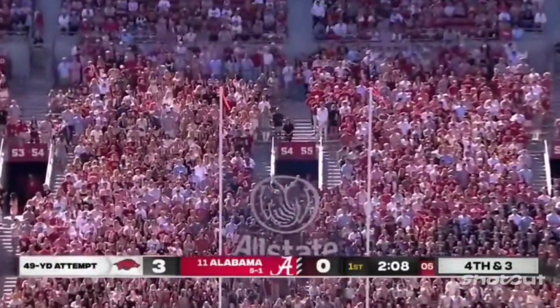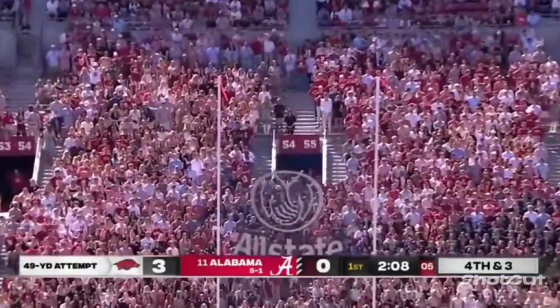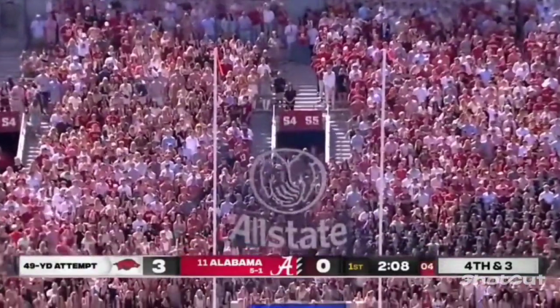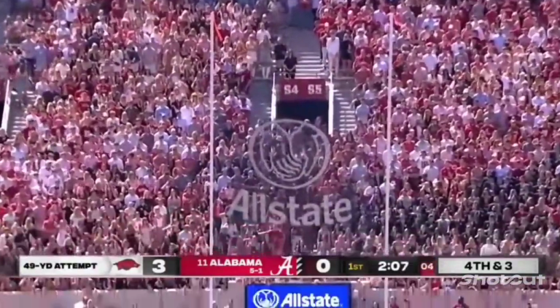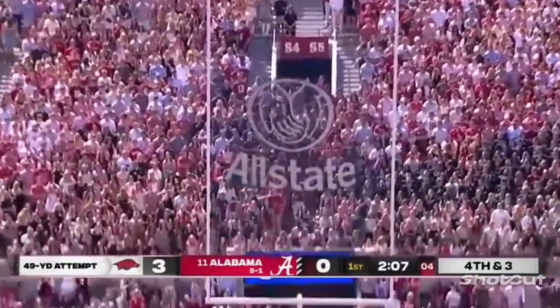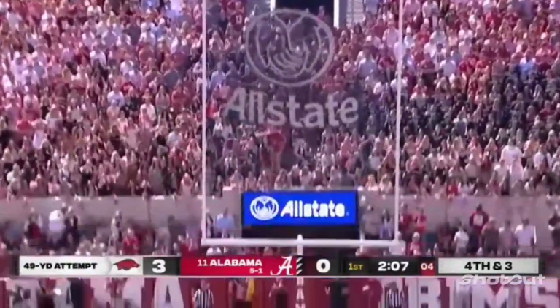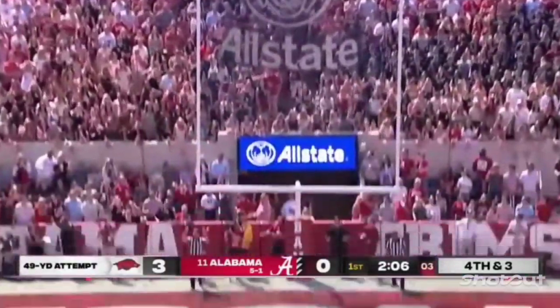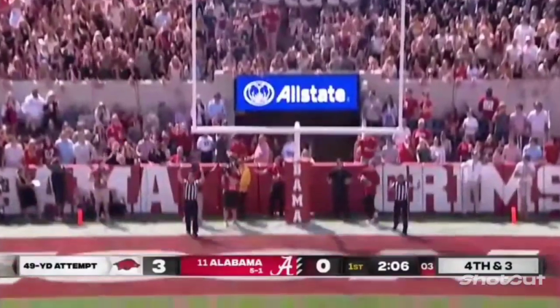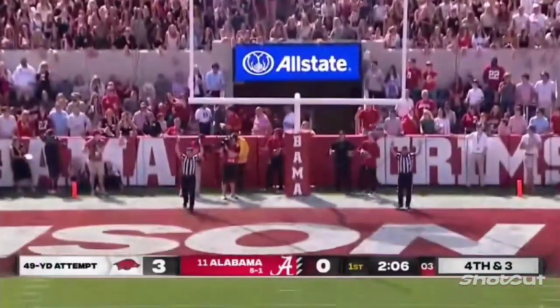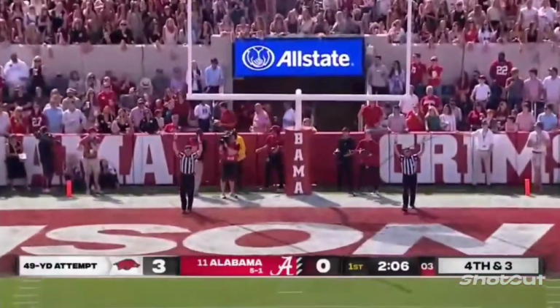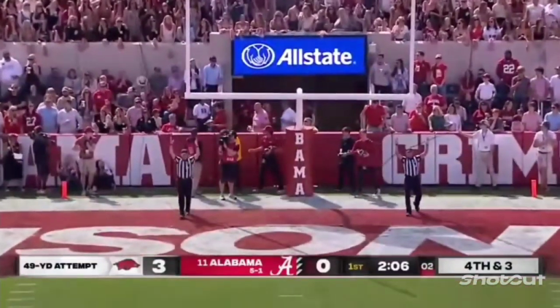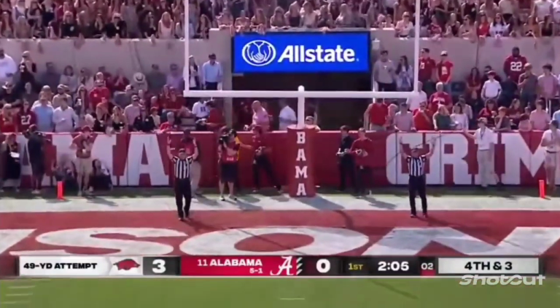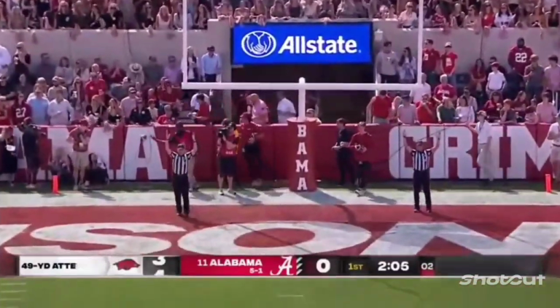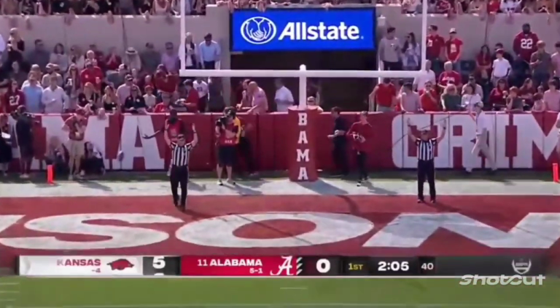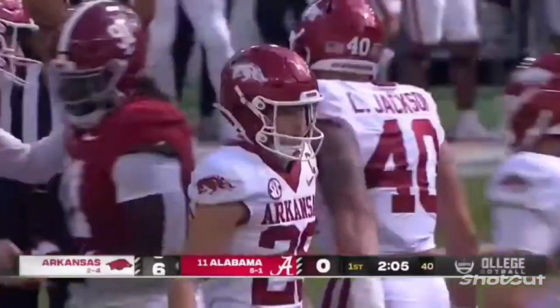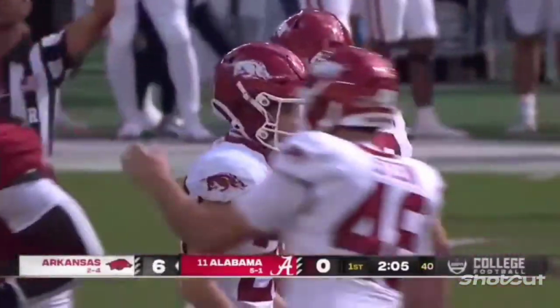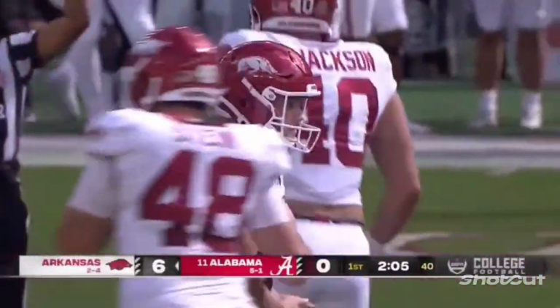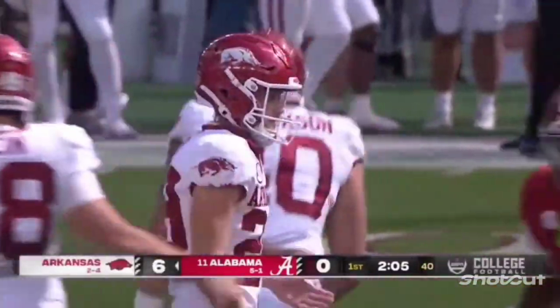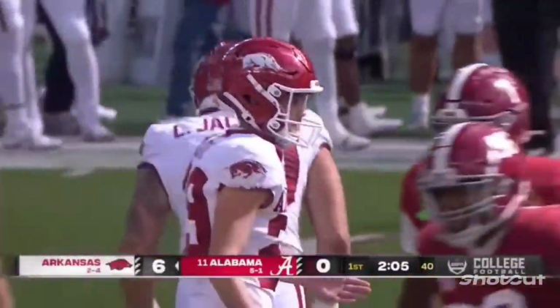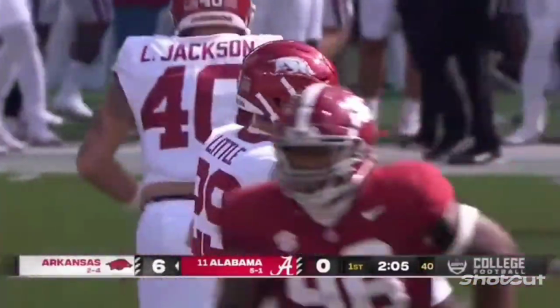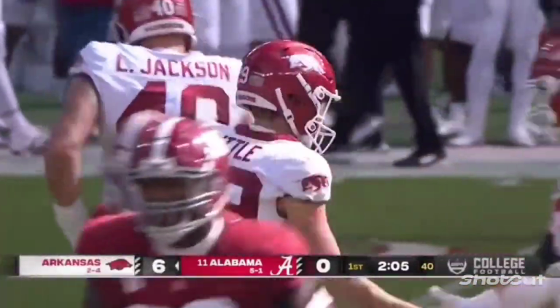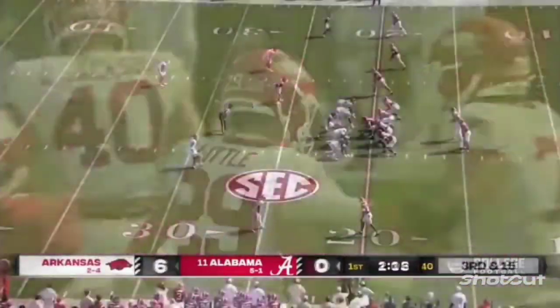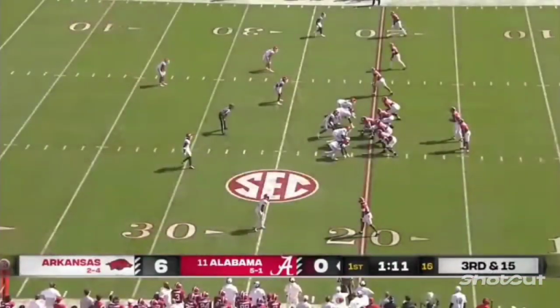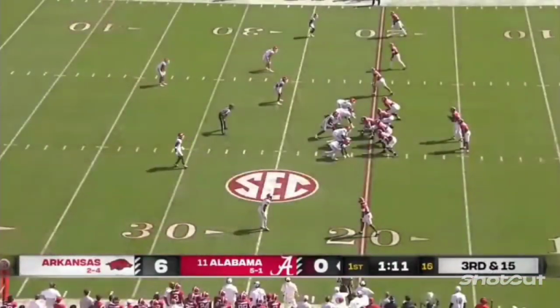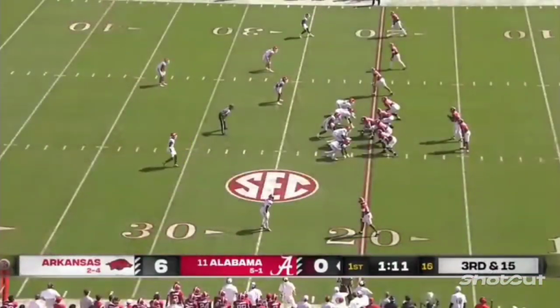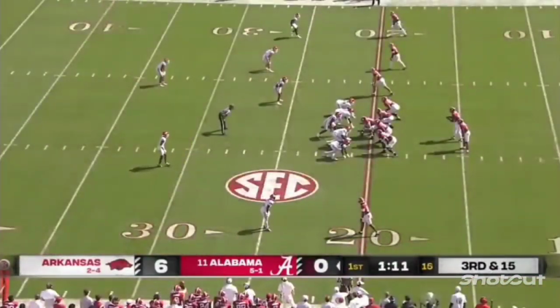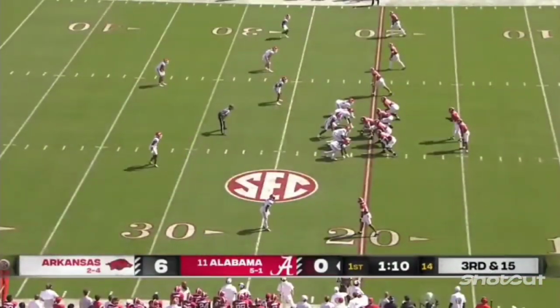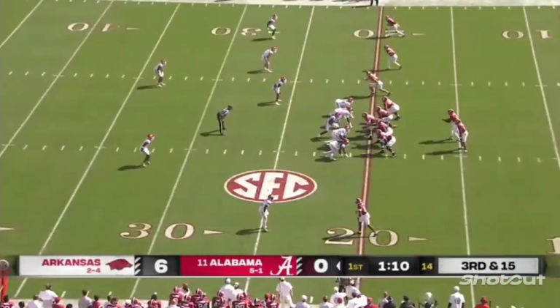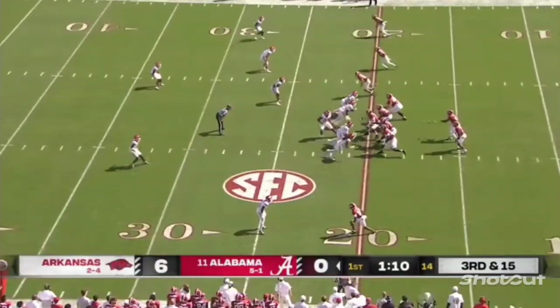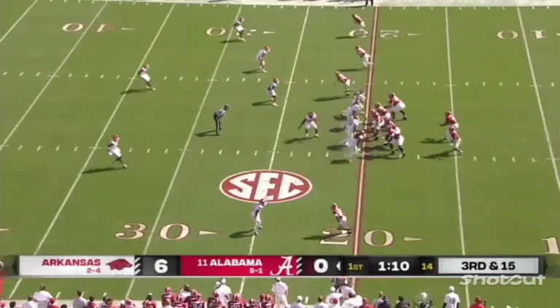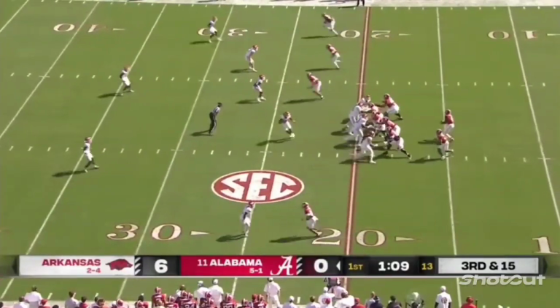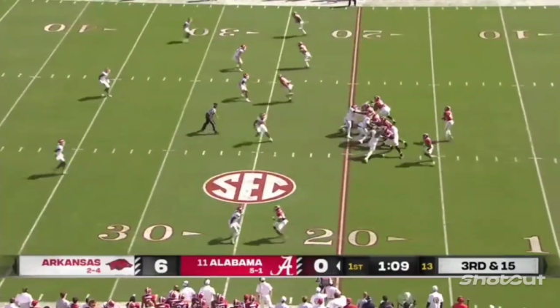Another ball that is absolutely smoked and it's good — that was way up the net. But Alabama cannot do it, backed up in their own area.